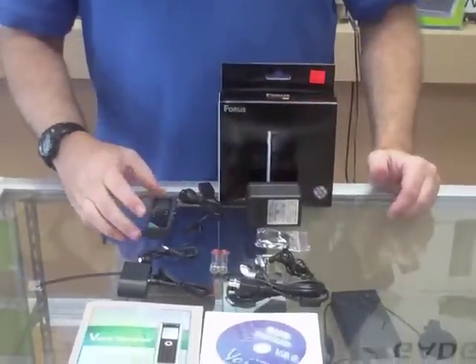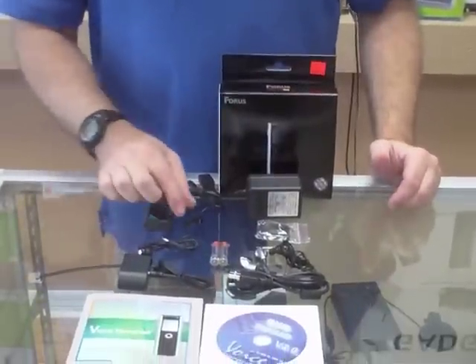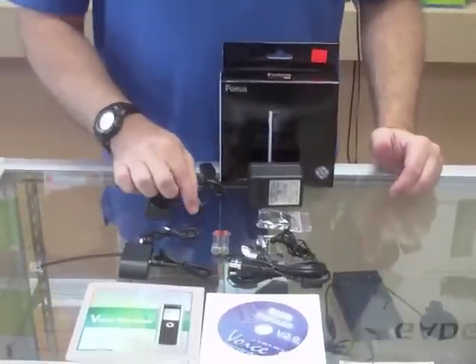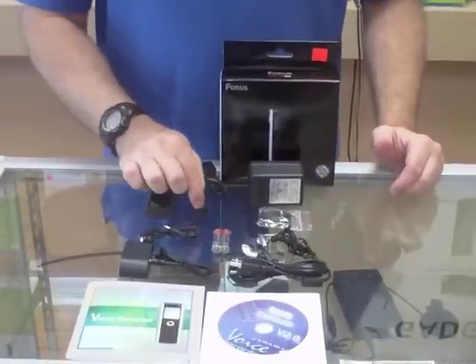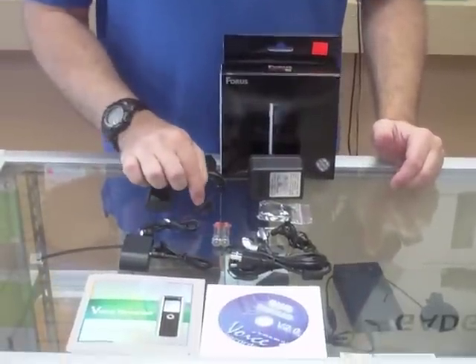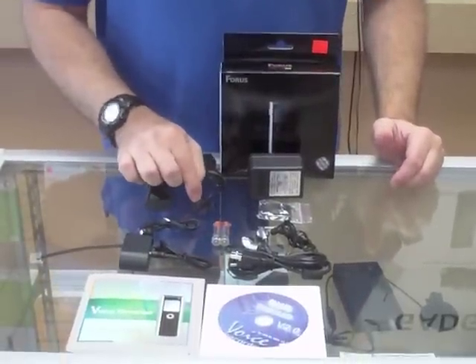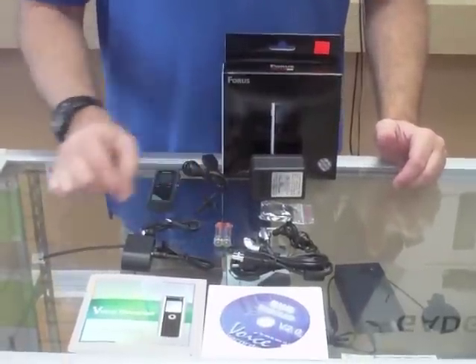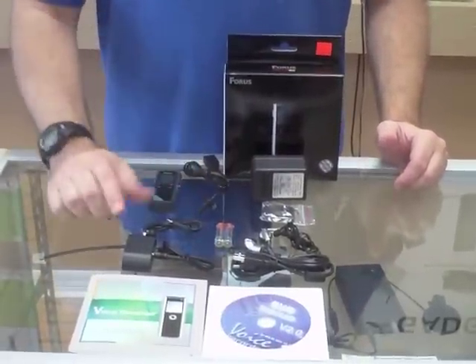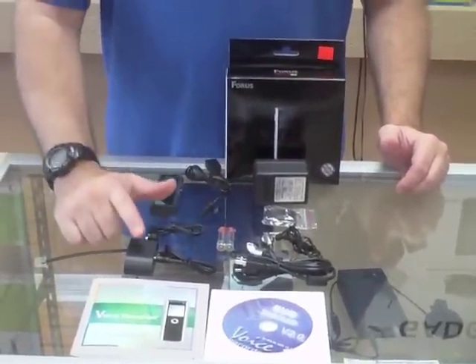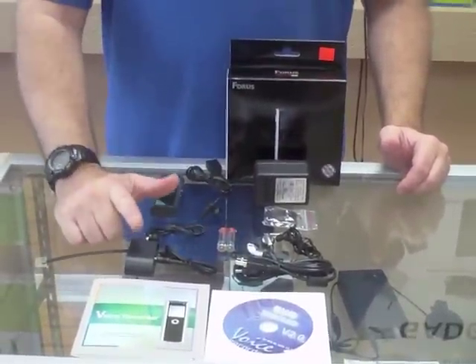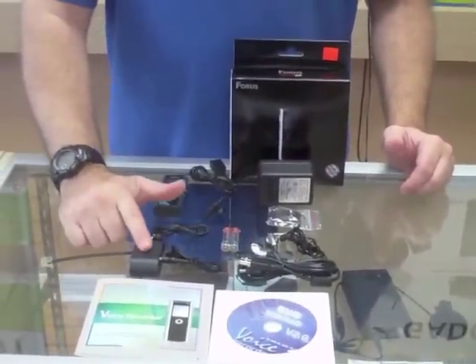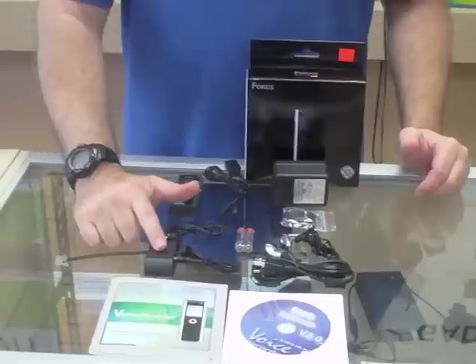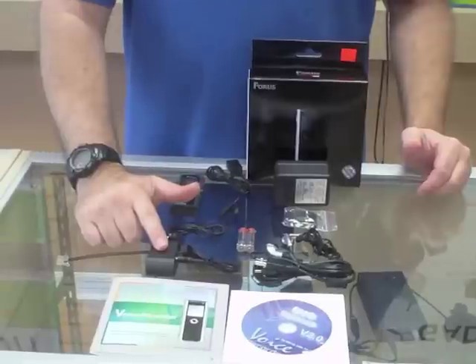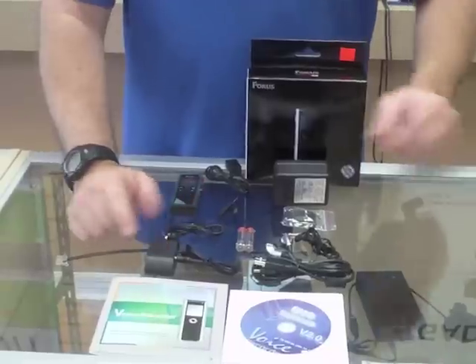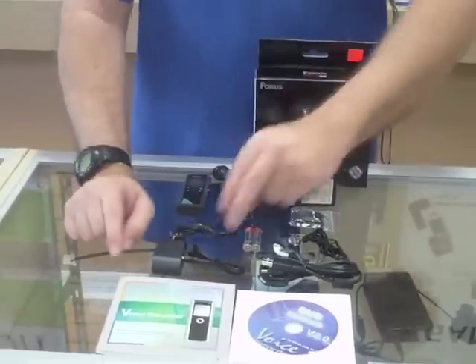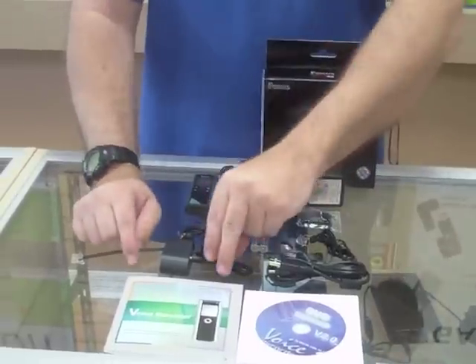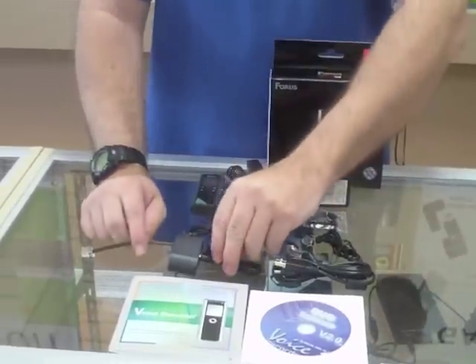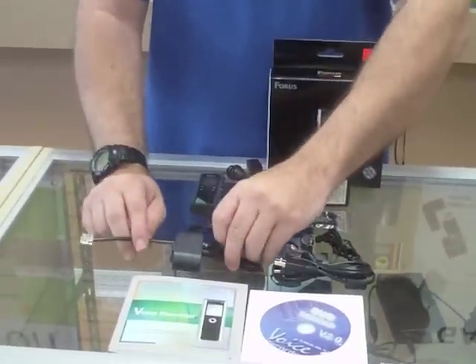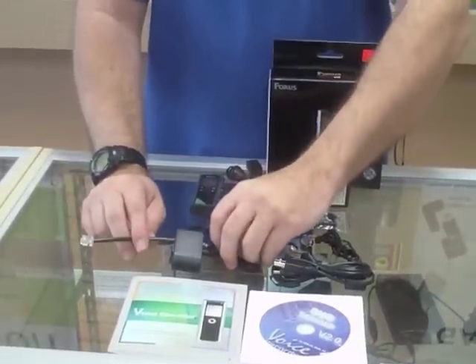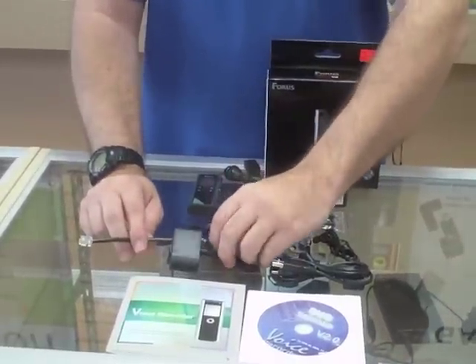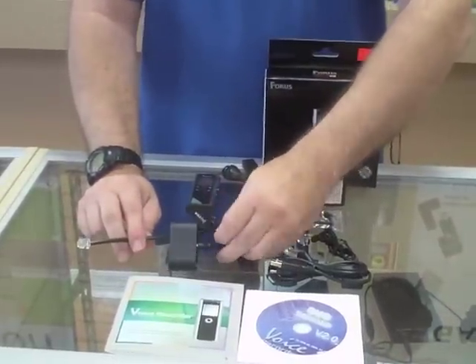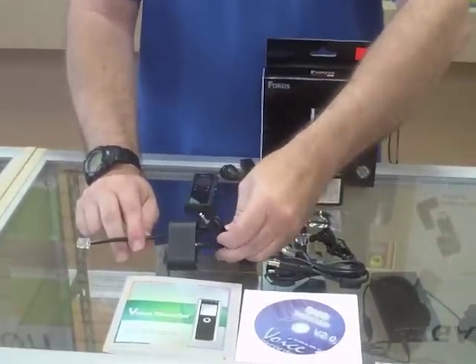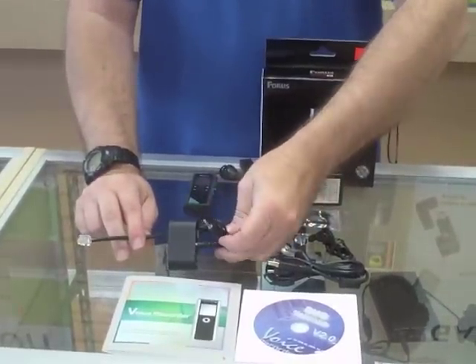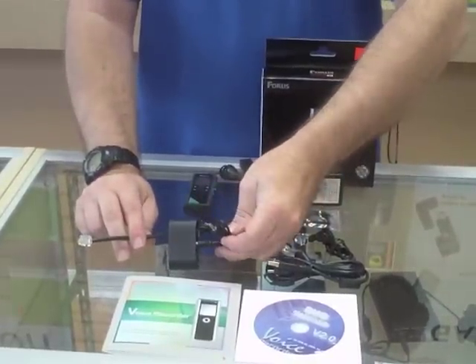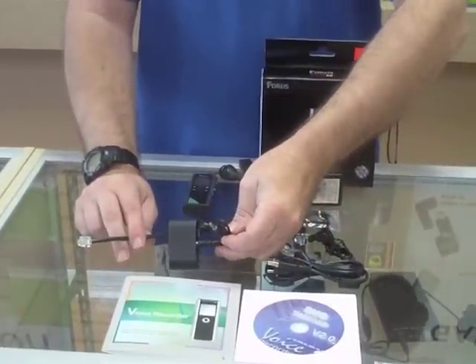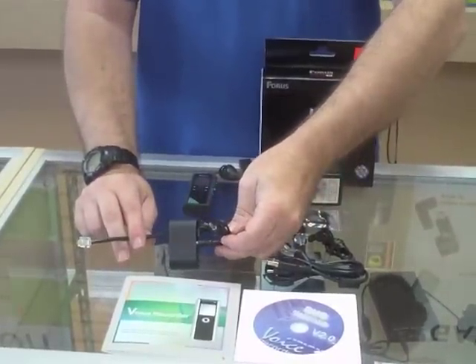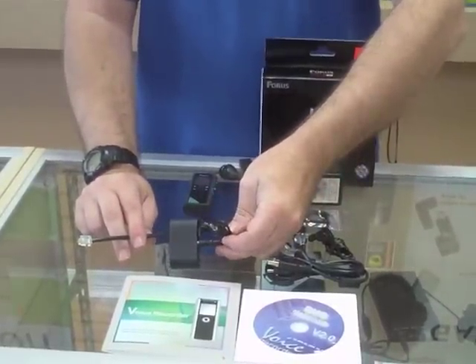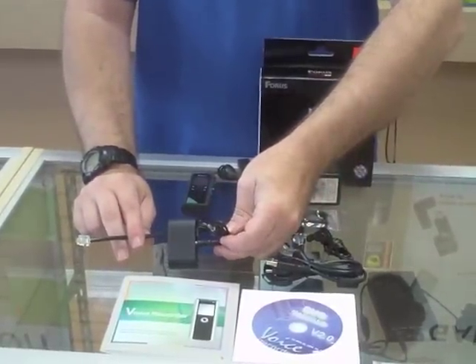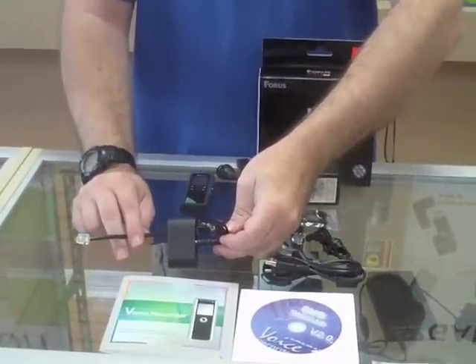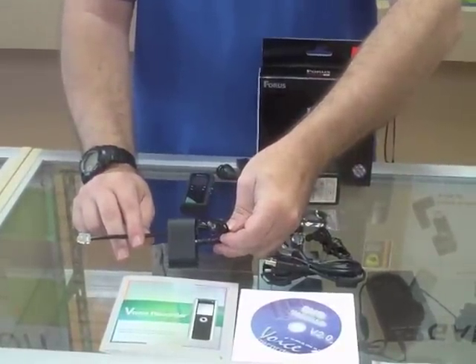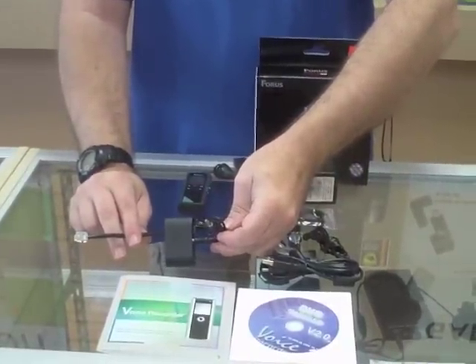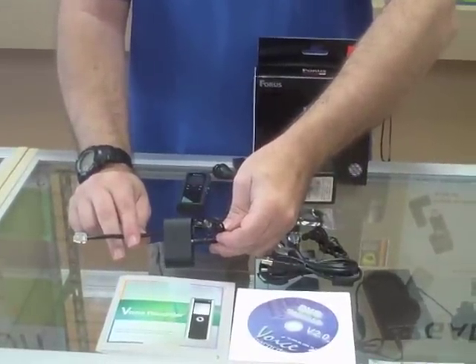Not only do you get the tie clip mic, but it also comes with telephone attachments. With this you can plug it into your home phone line and record automatically. Whenever any handset is lifted it'll record.